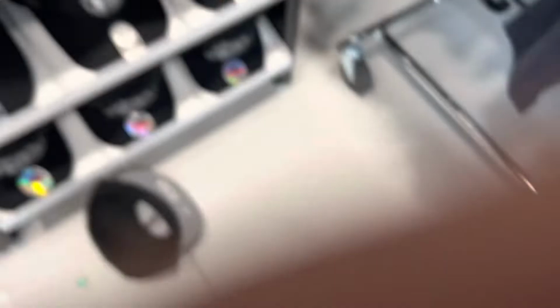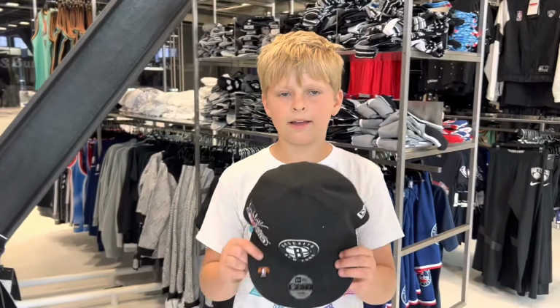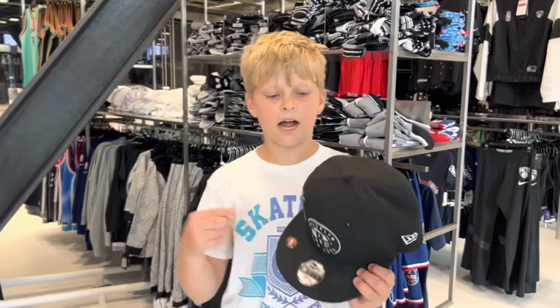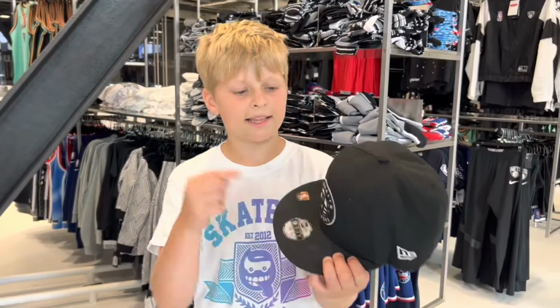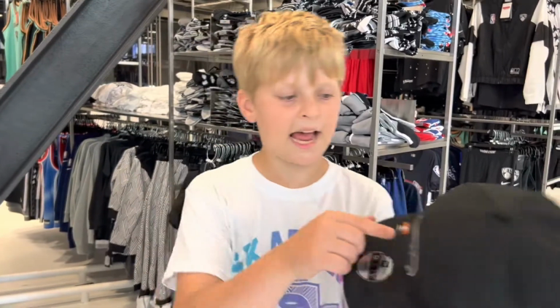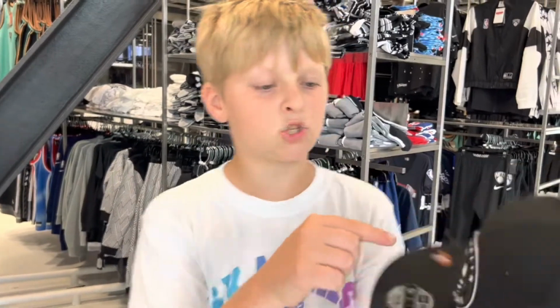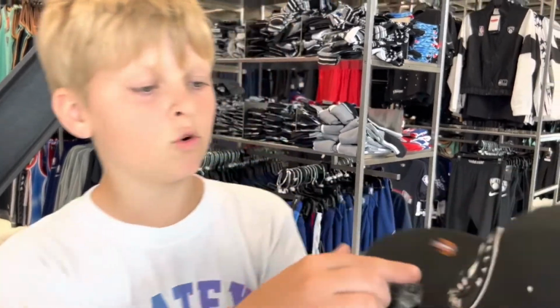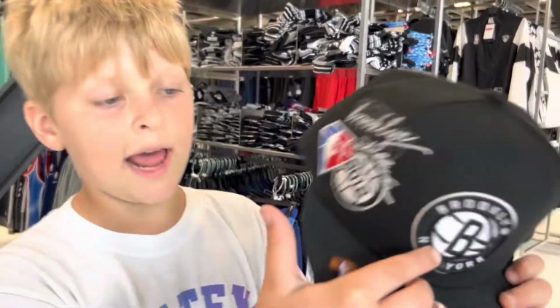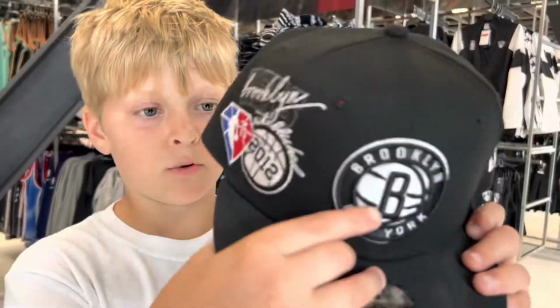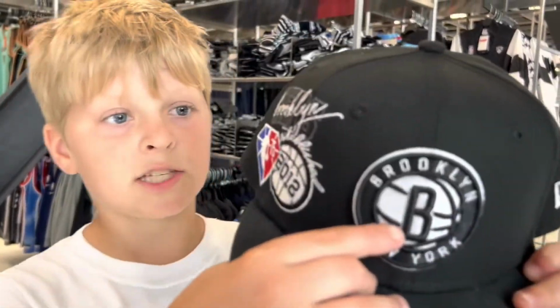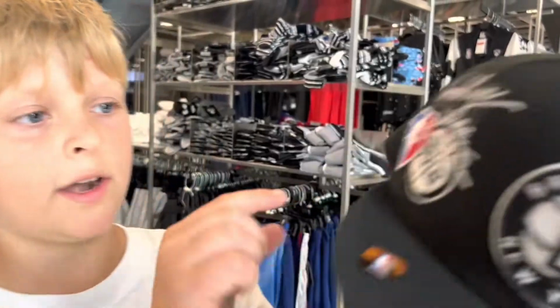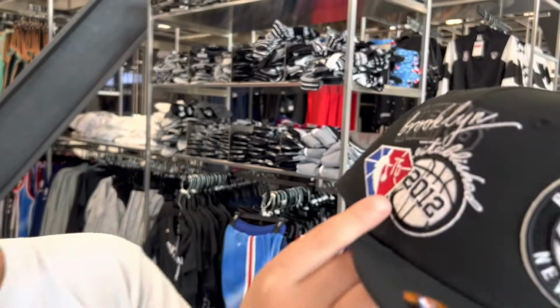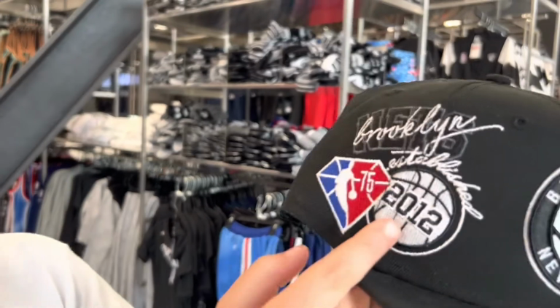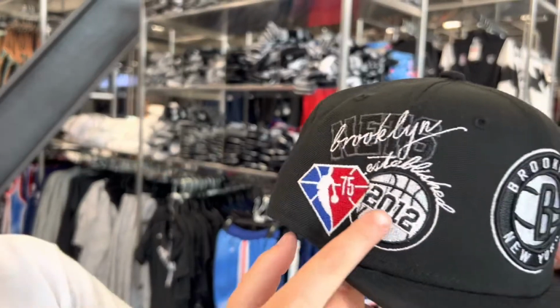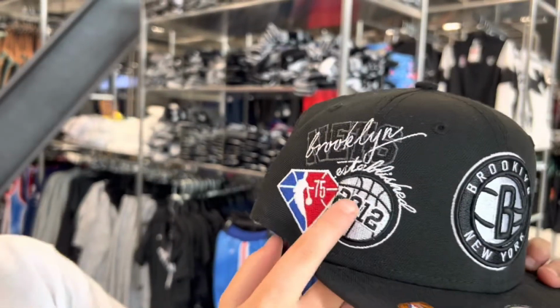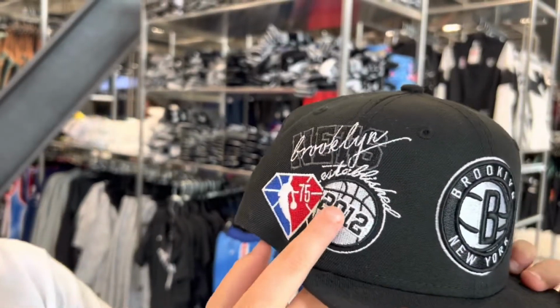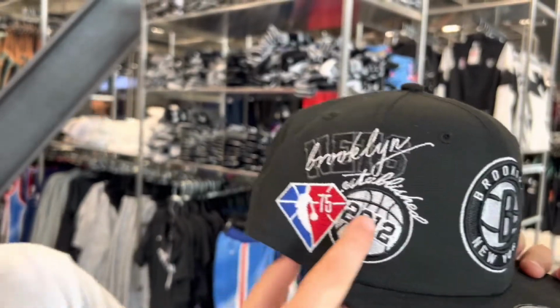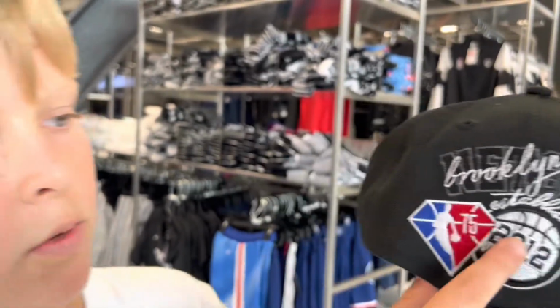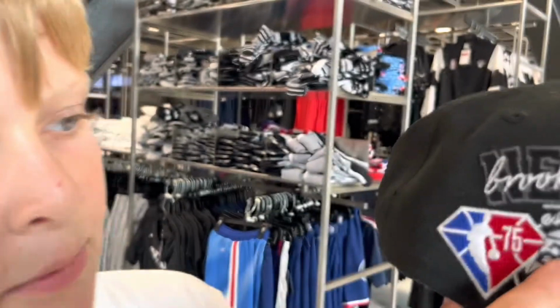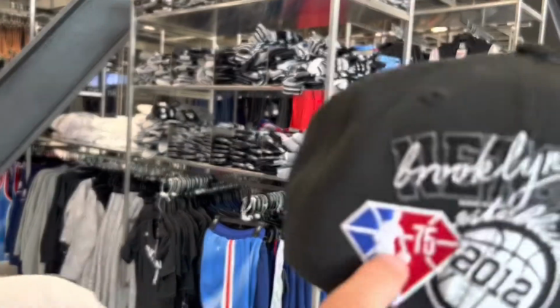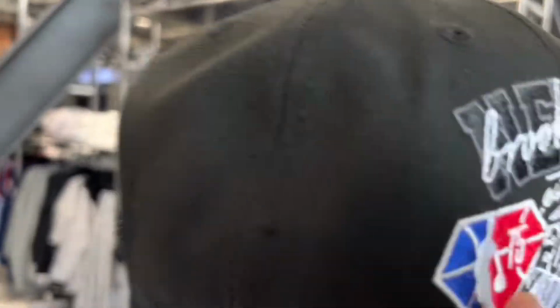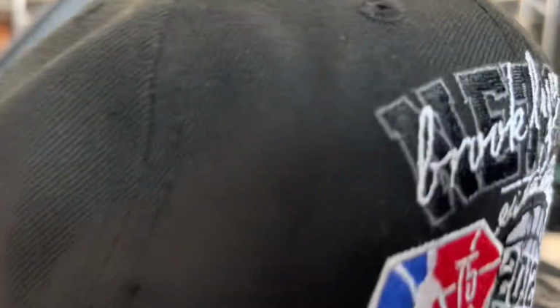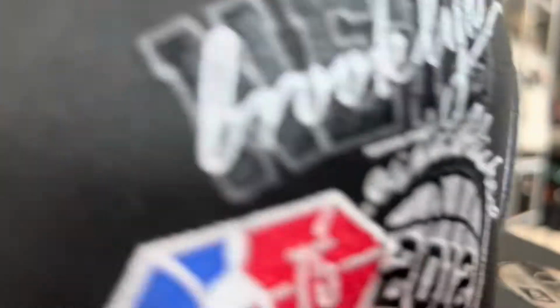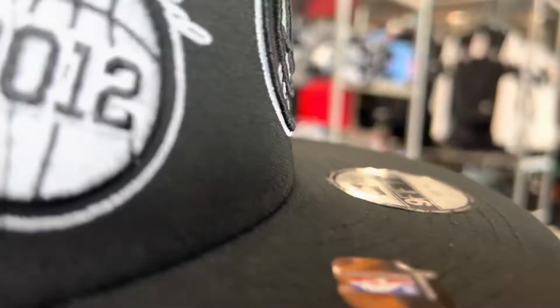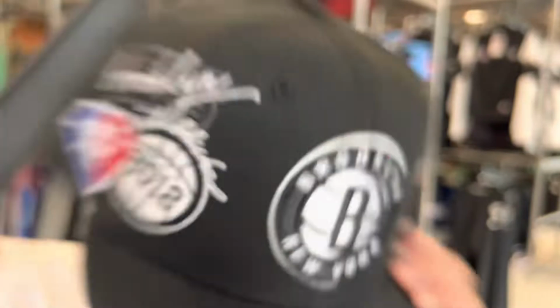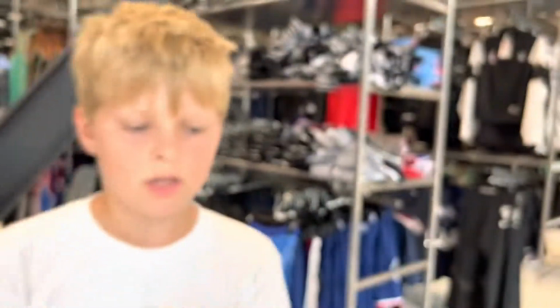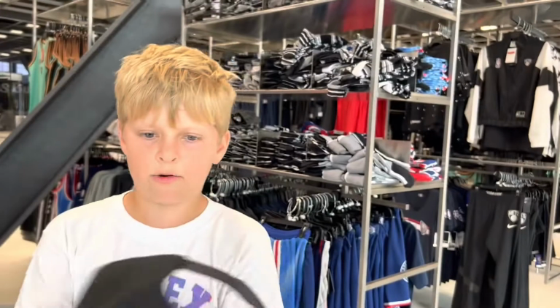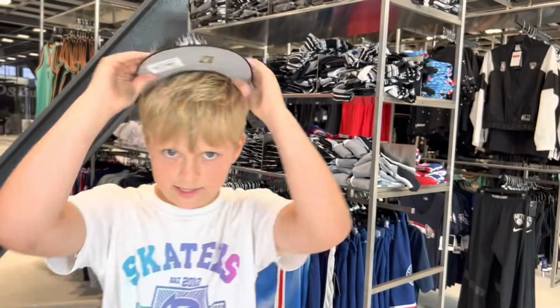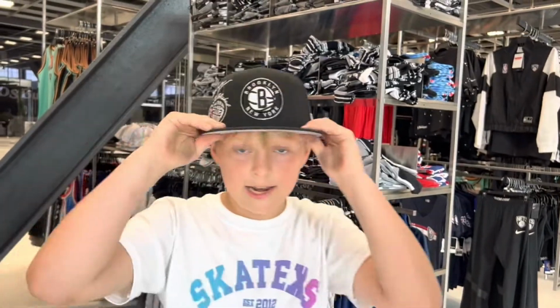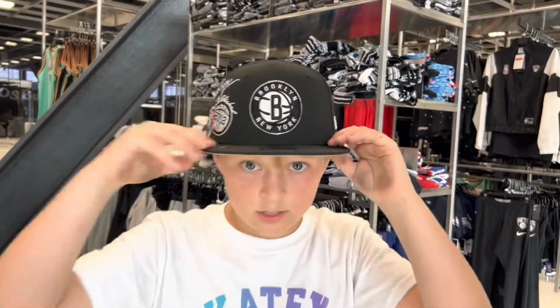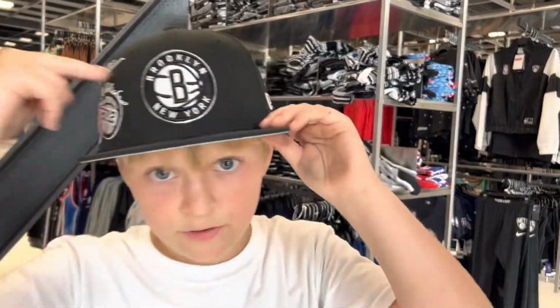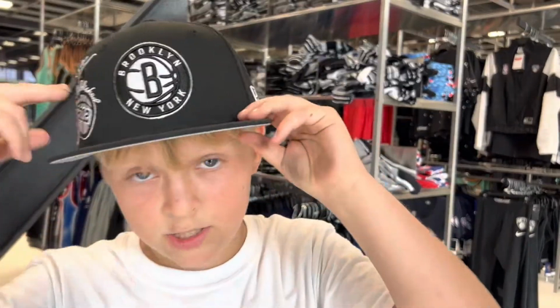Hey guys, I'm going to get this hat — it's super cool. It has the Brooklyn Nets logo on it, and then it has 2012, which is when the Brooklyn Nets were established, and the 75th NBA logo. So yeah, we're going to get this hat. It's pretty fire.